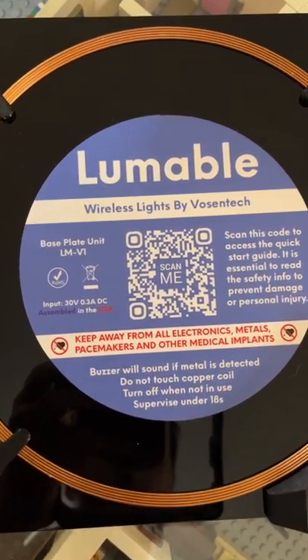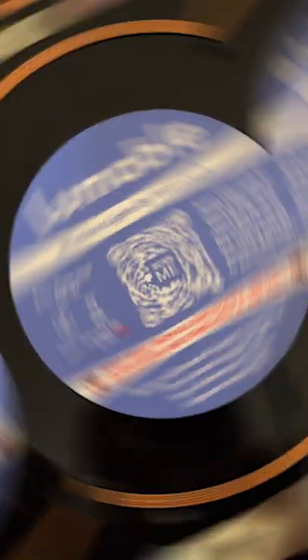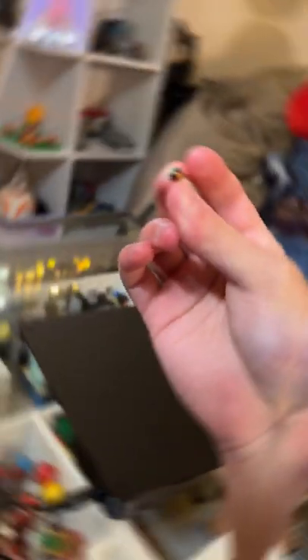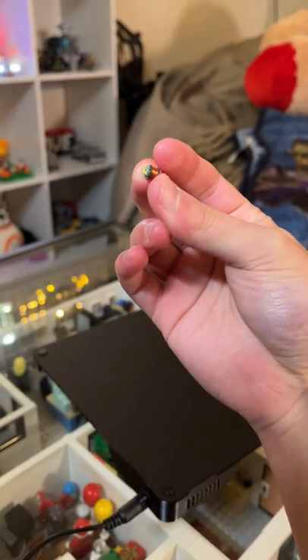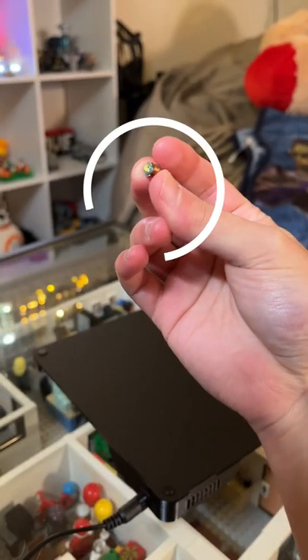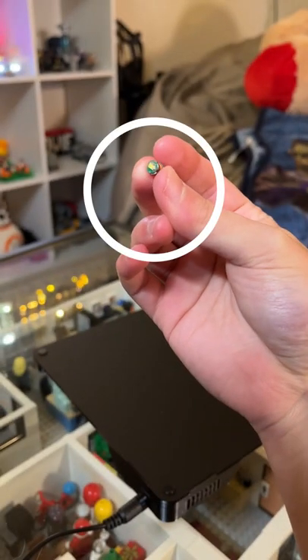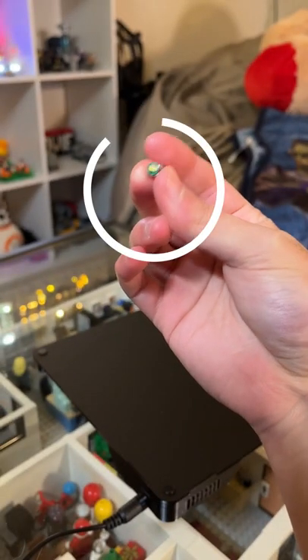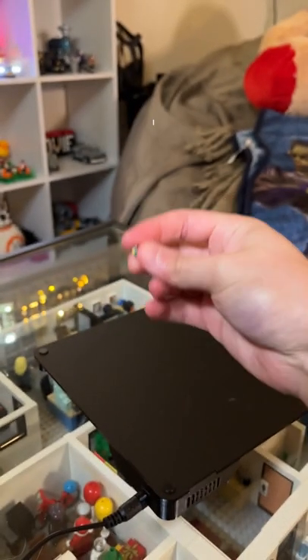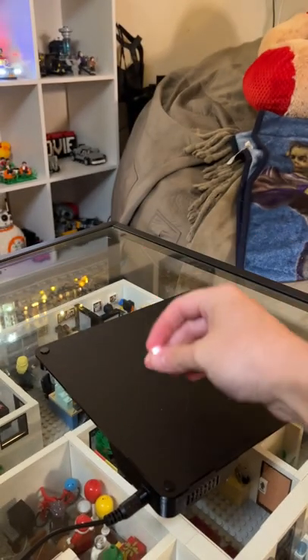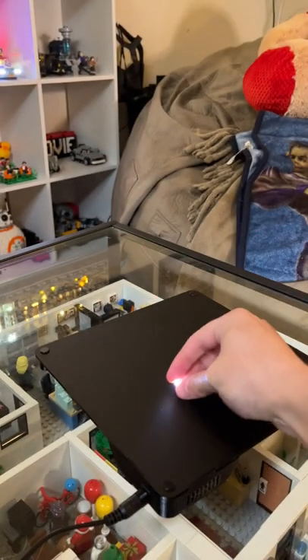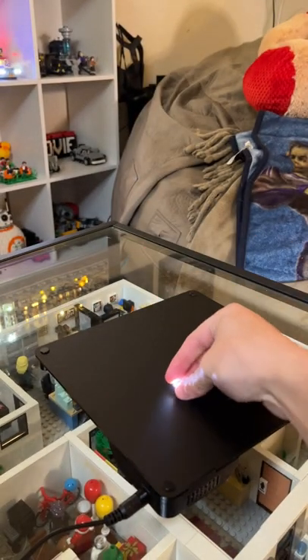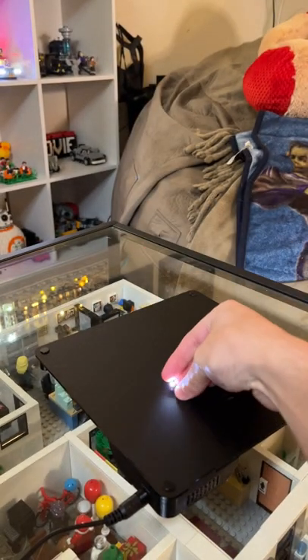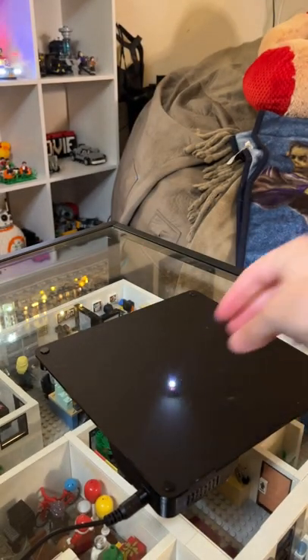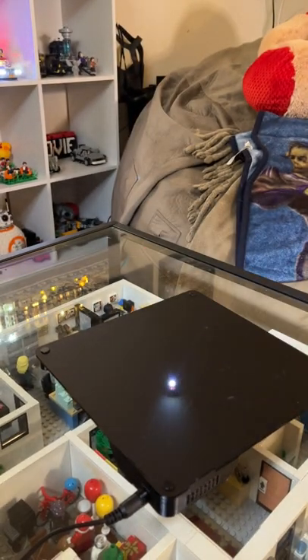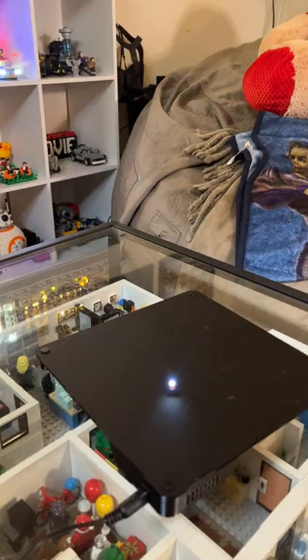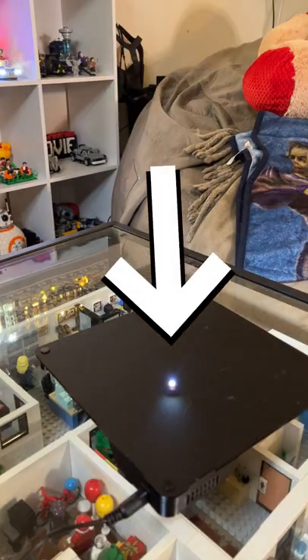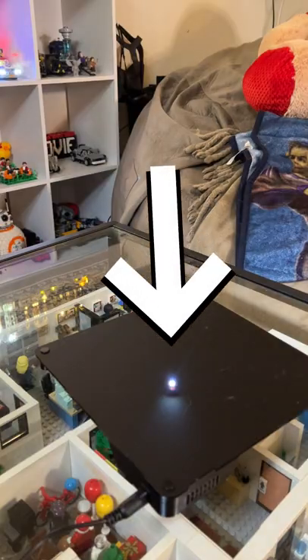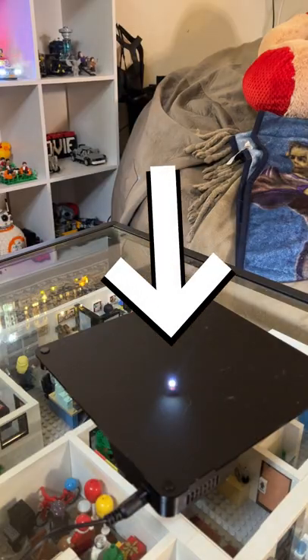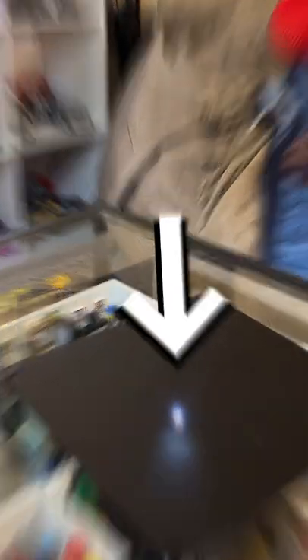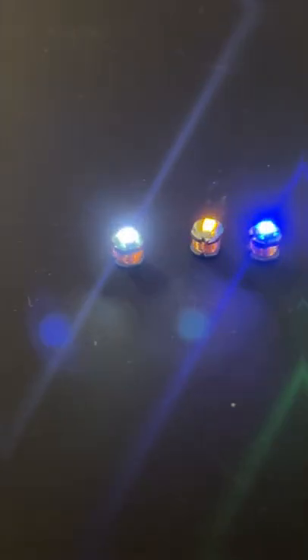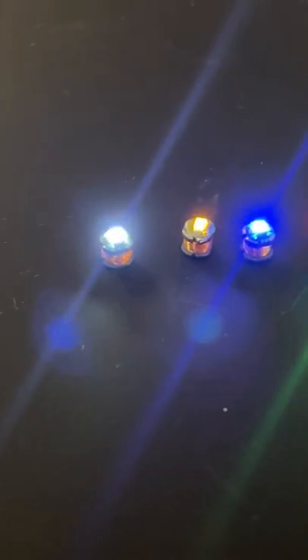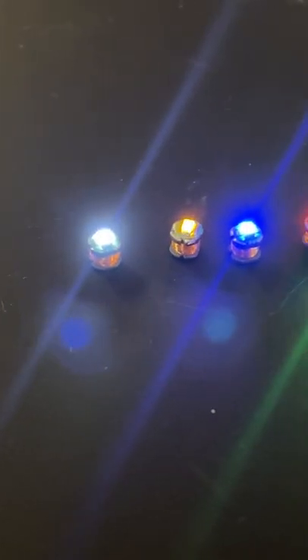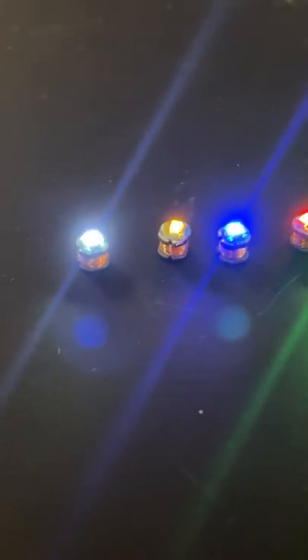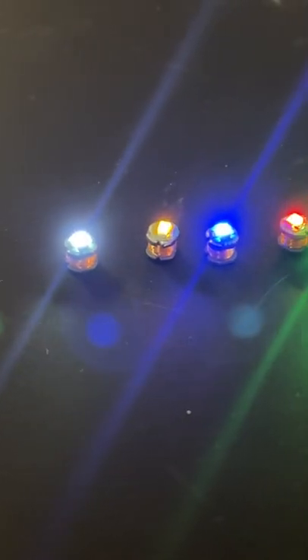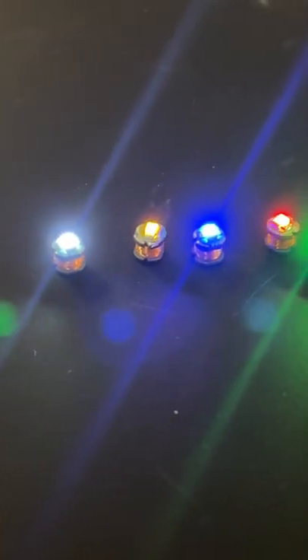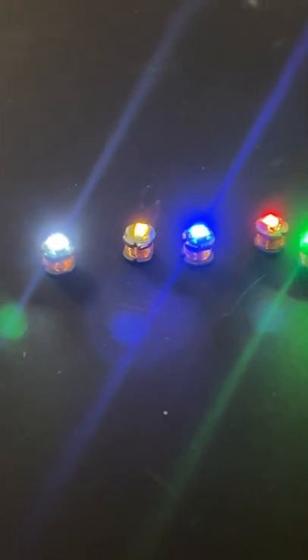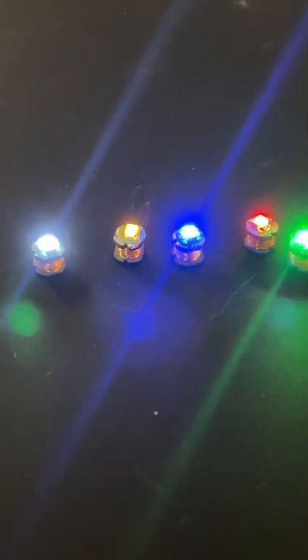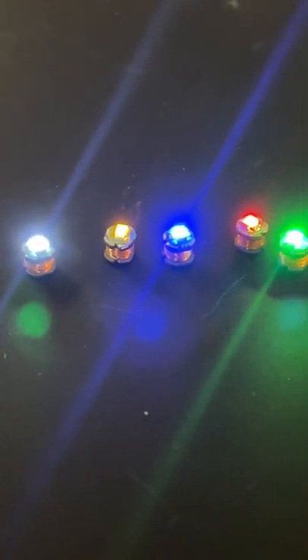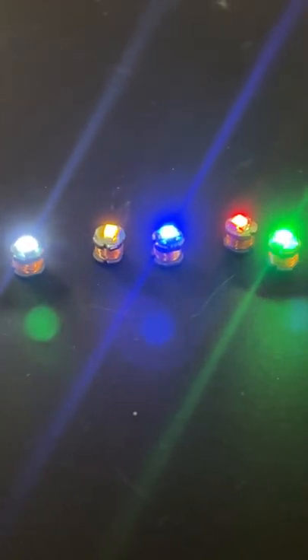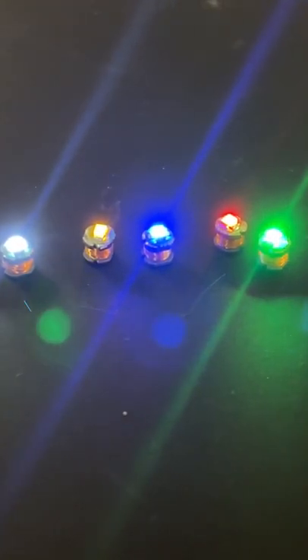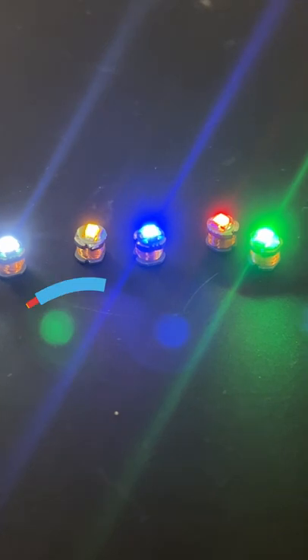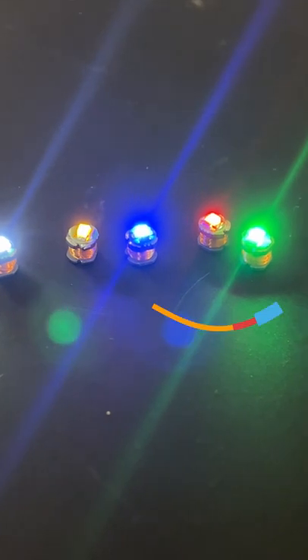These are tiny, wireless, electromagnetic lights, and when you put them over the power base, they shine bright. They come in white, yellow, blue, red, and green.